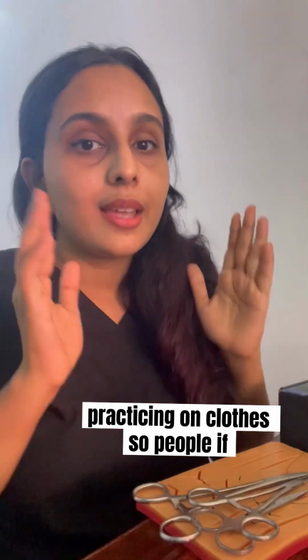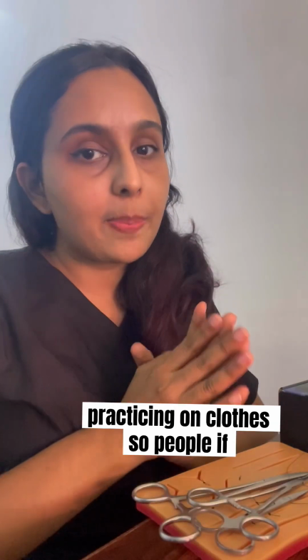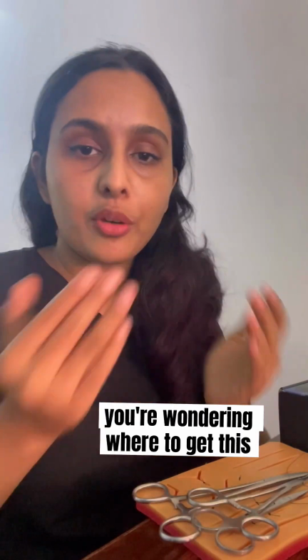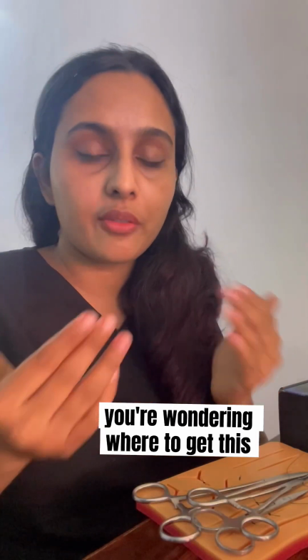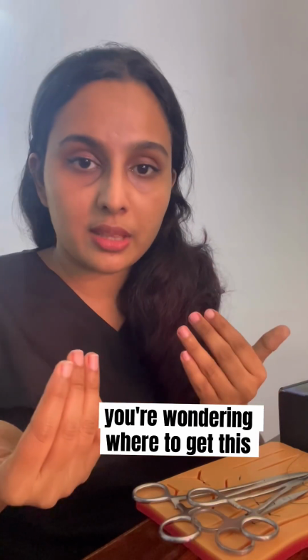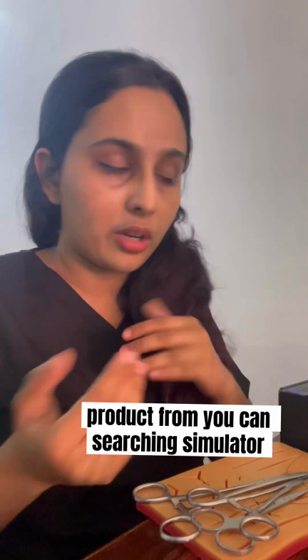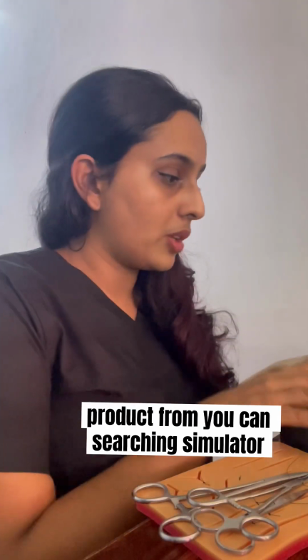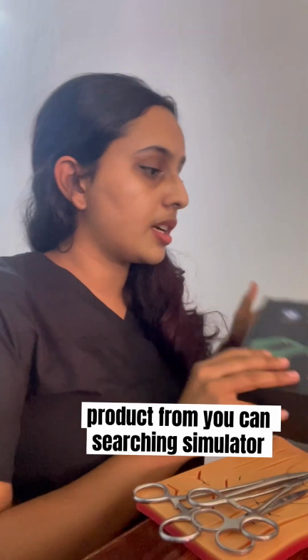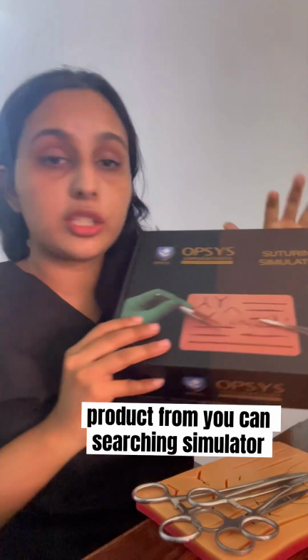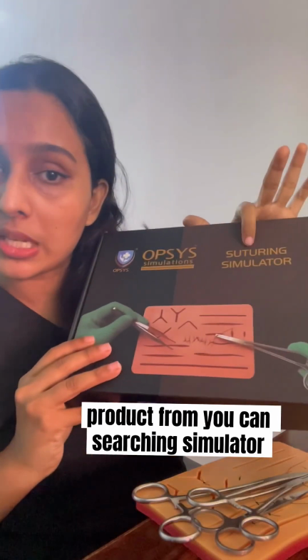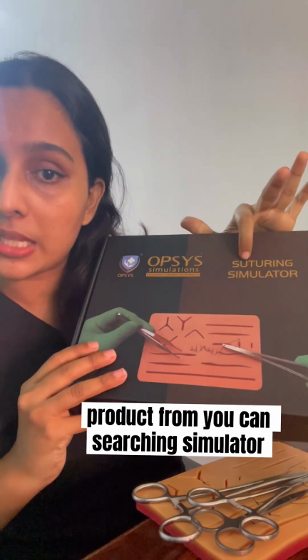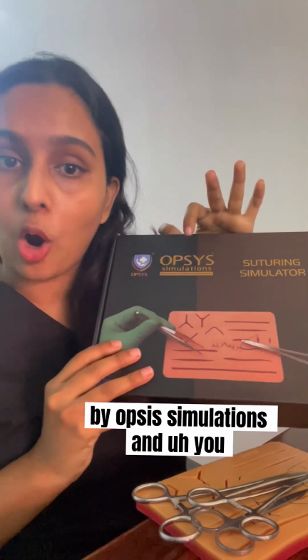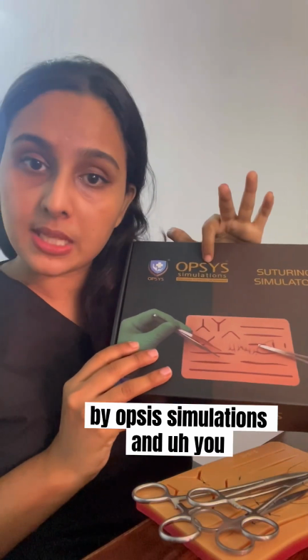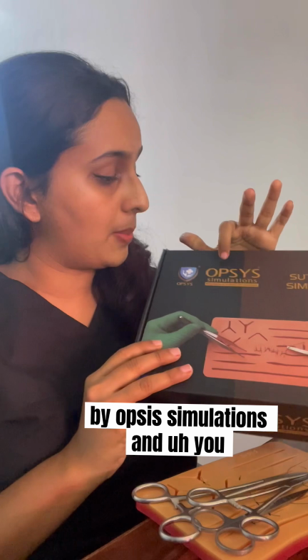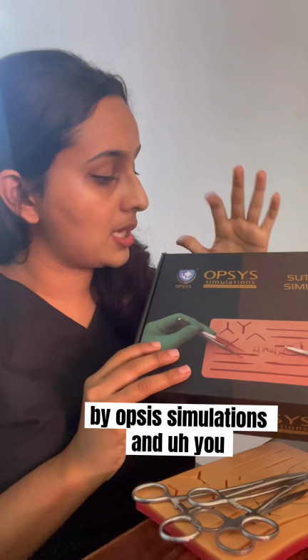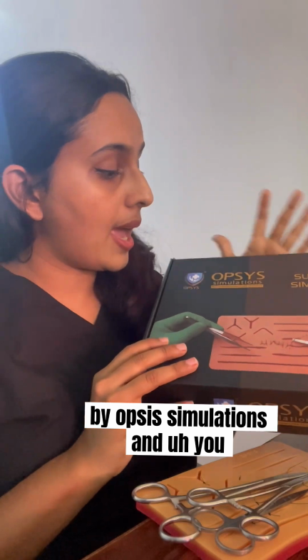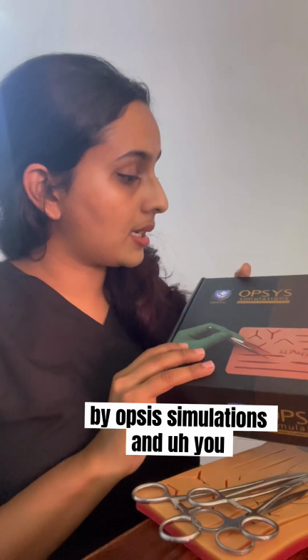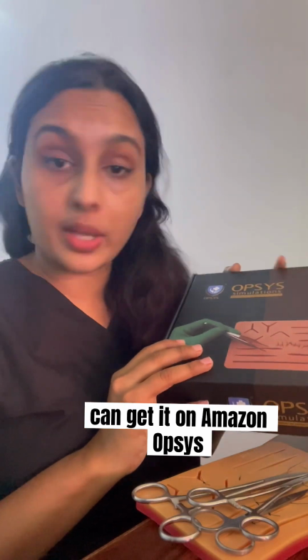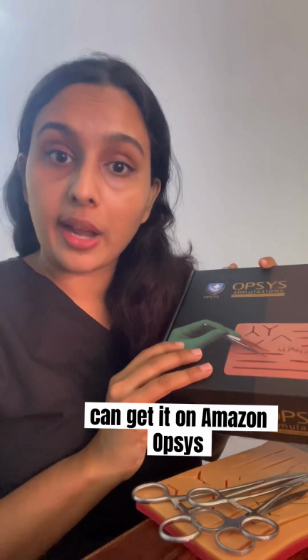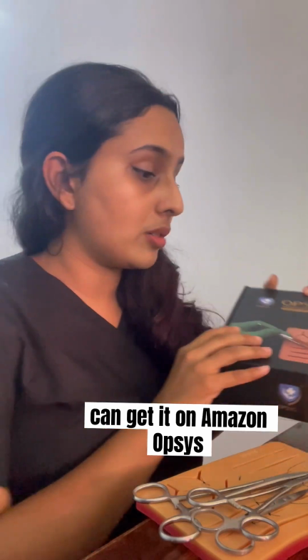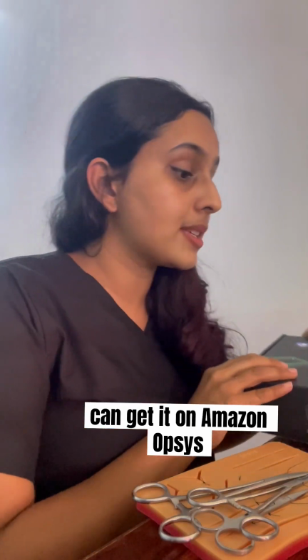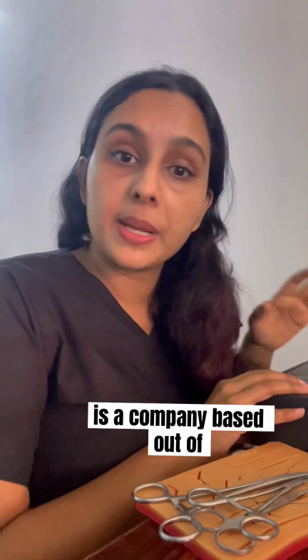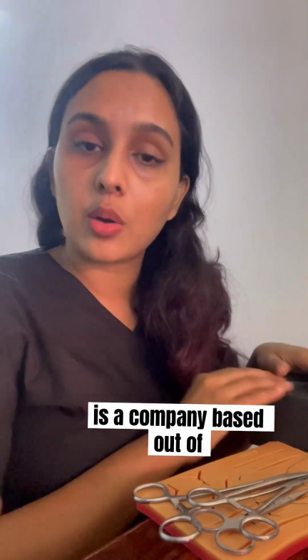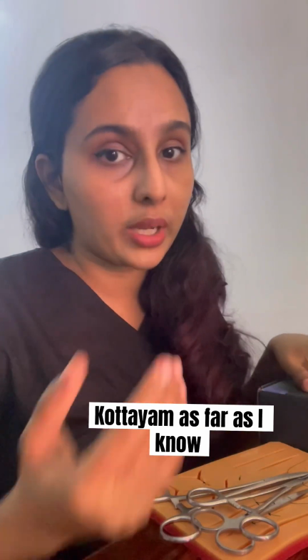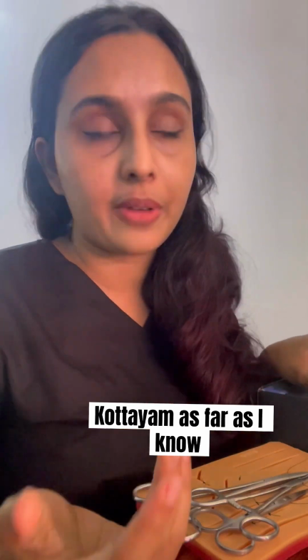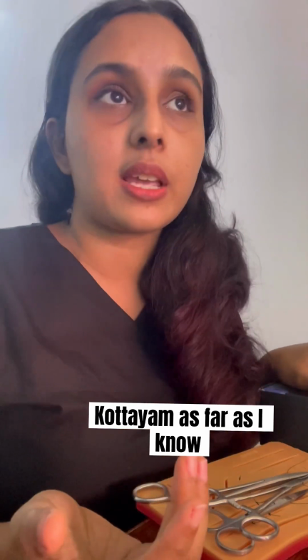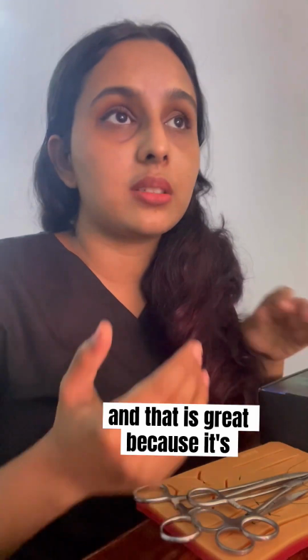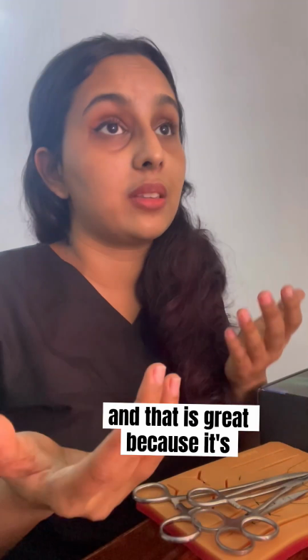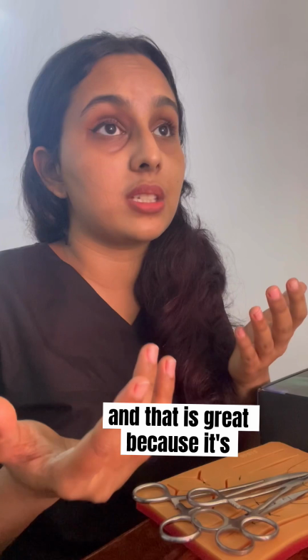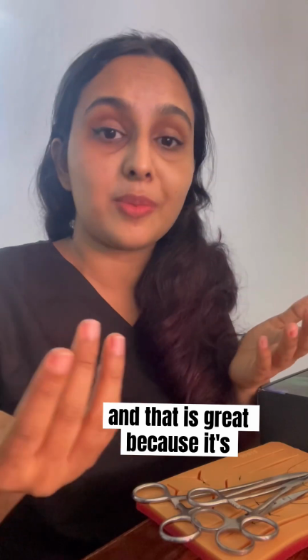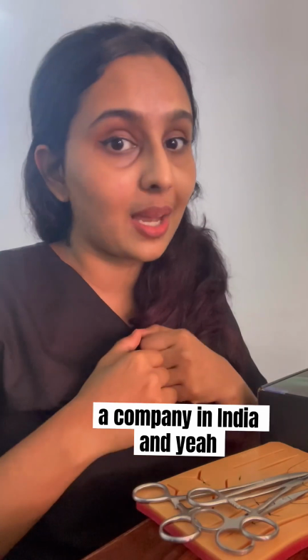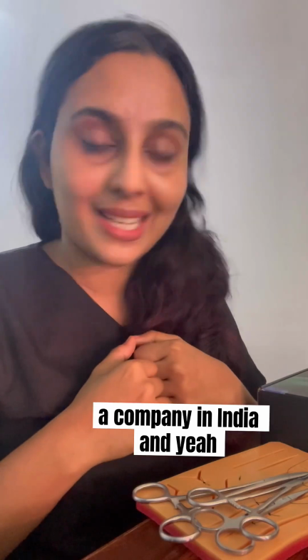So if you're wondering where to get this product, you can search 'suturing simulator by Opsys Simulations' and get it on Amazon. Opsys is a company based out of India, and that is great because it's an Indian company.